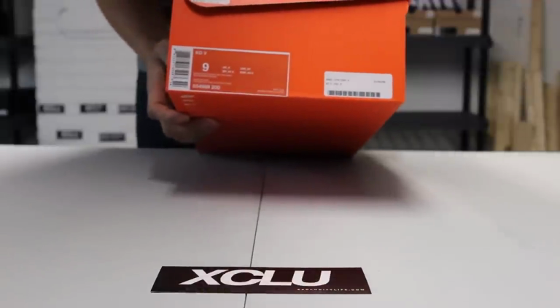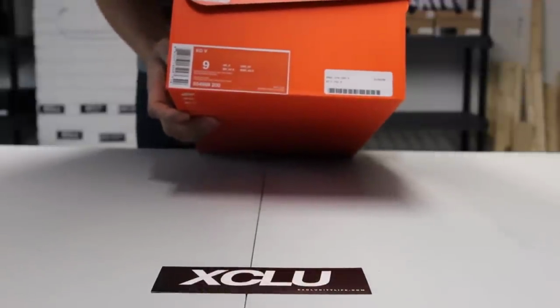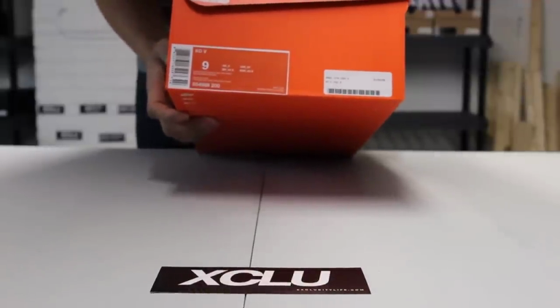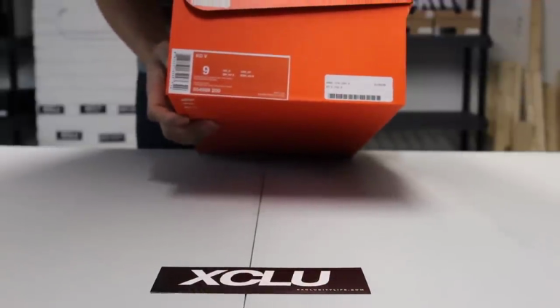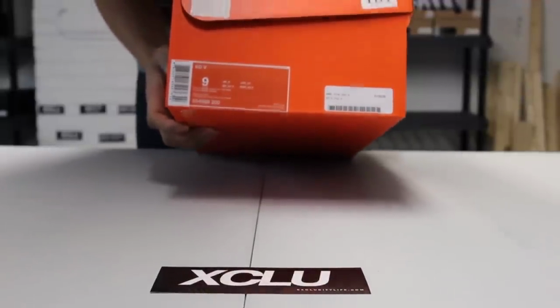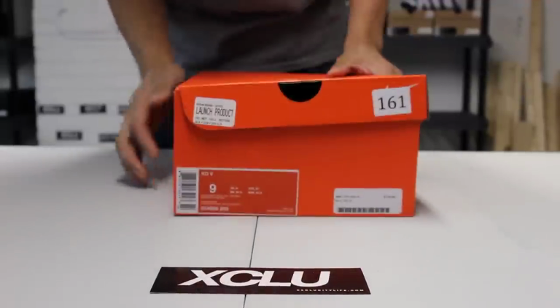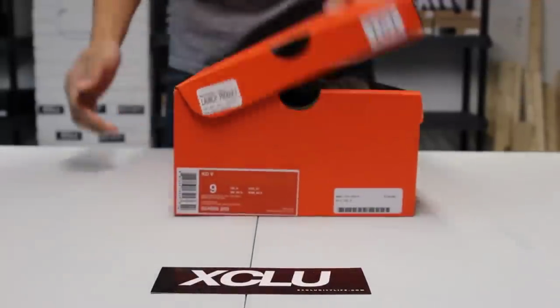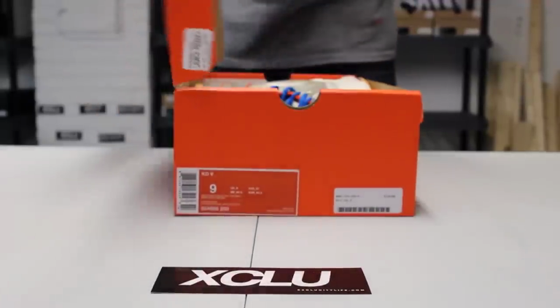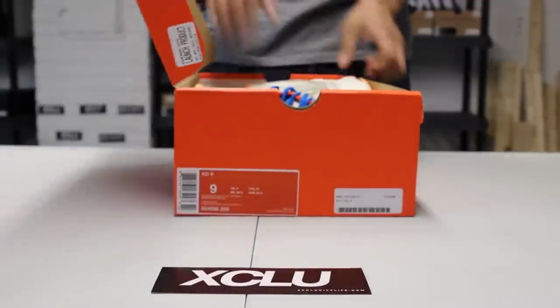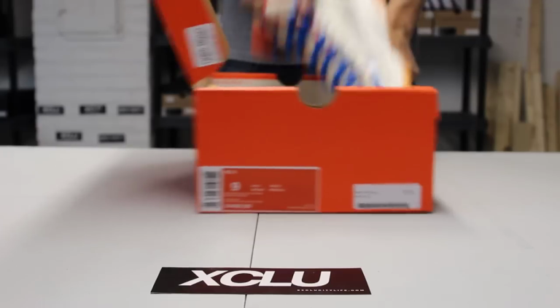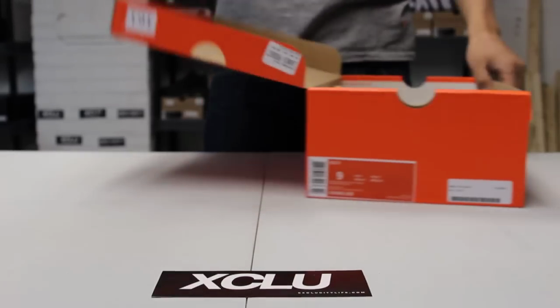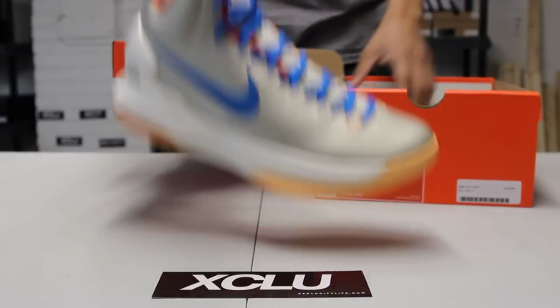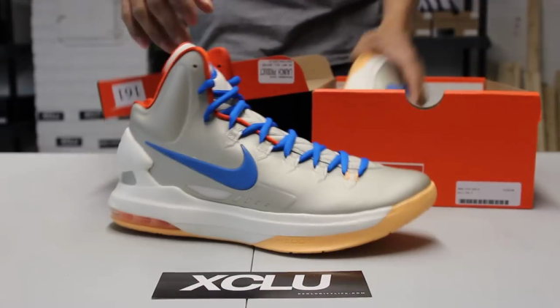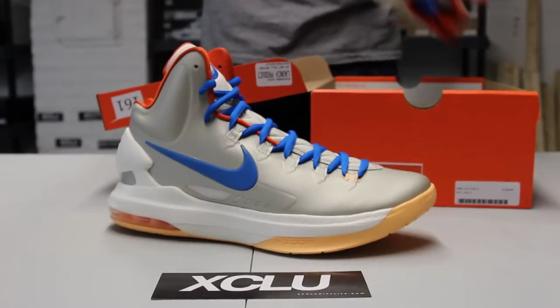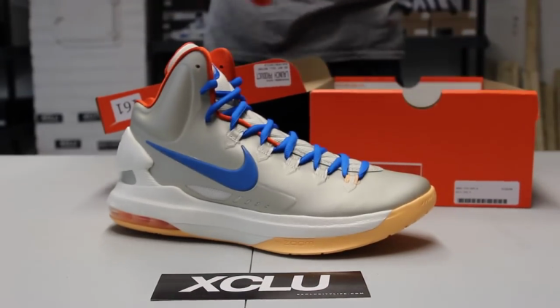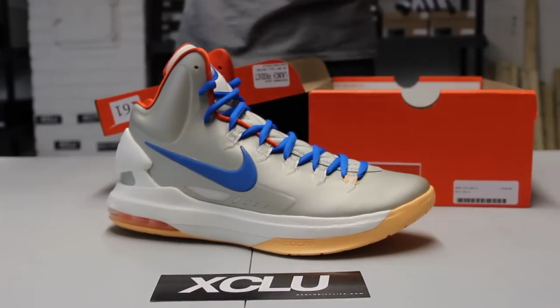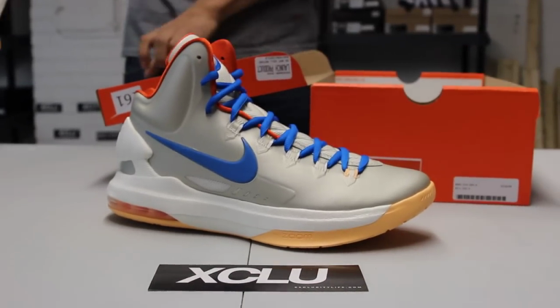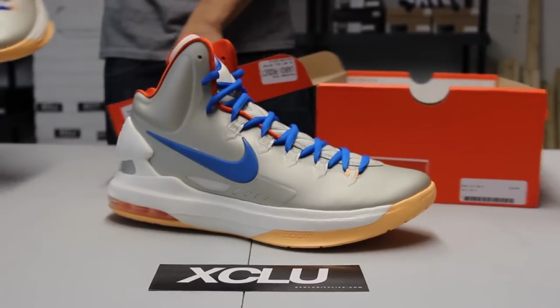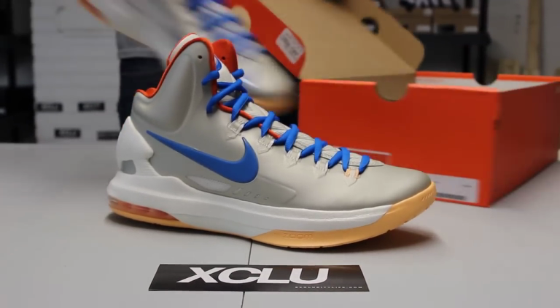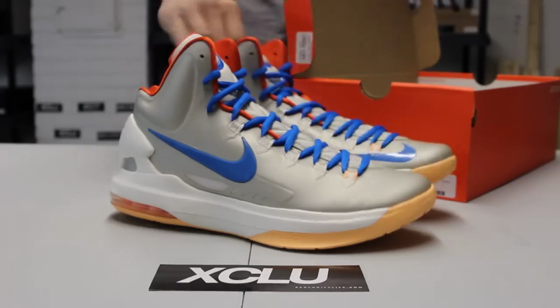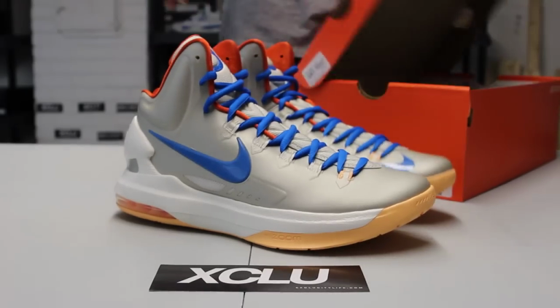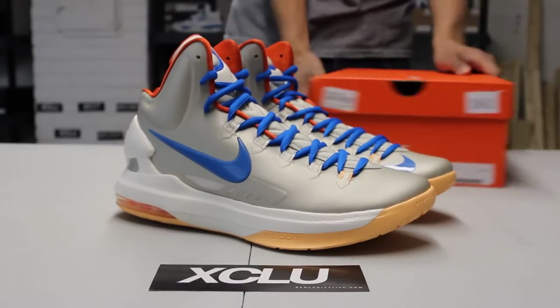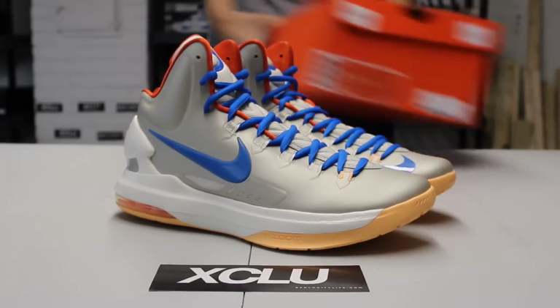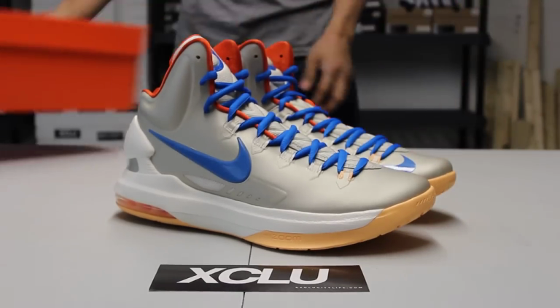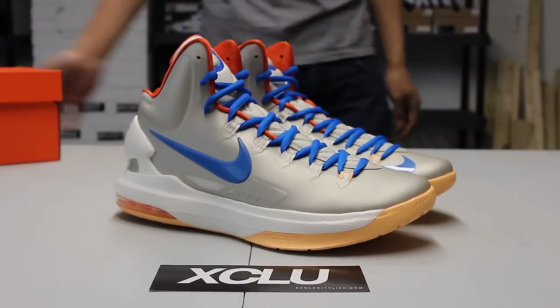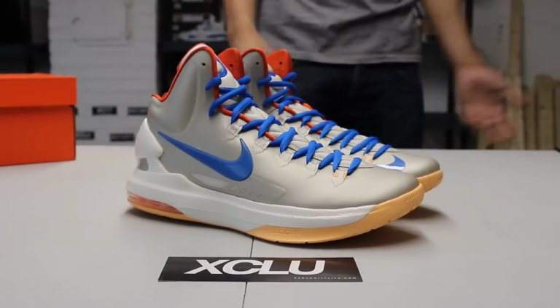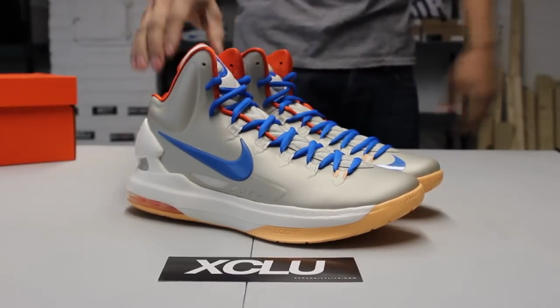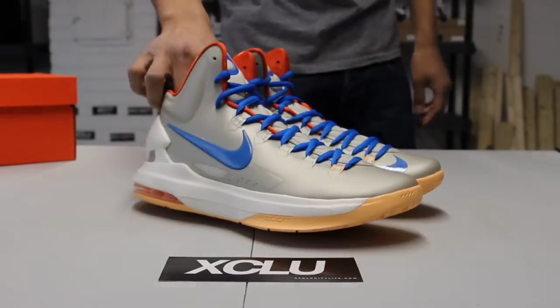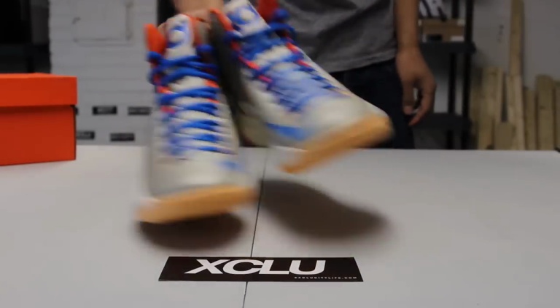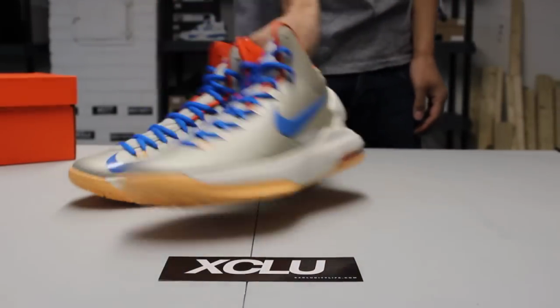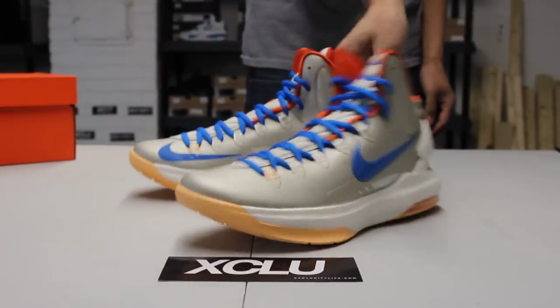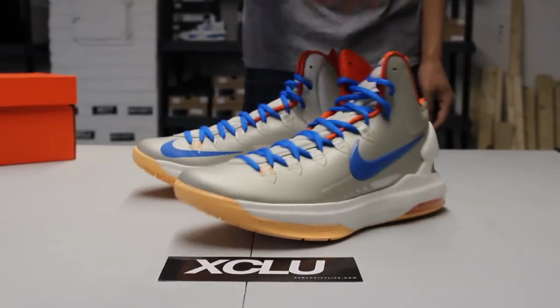The official colorway is birch, photo blue, sail, and team orange. A lot of people are saying this is an alternate colorway of the OKC, which I believe is true — it gives you a different perspective on how an OKC colorway would look with a different body color.